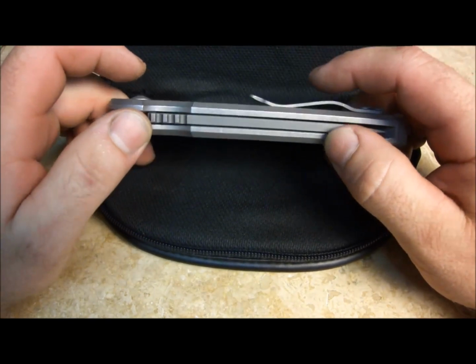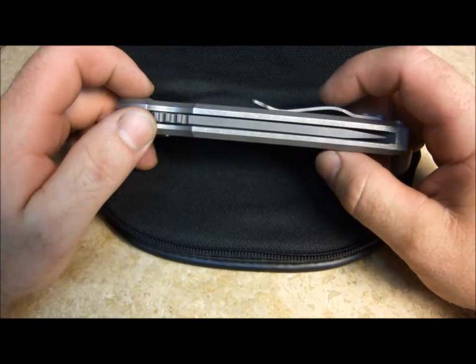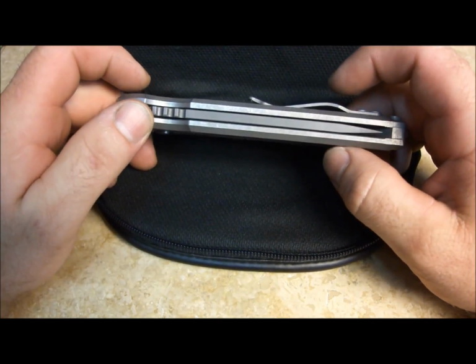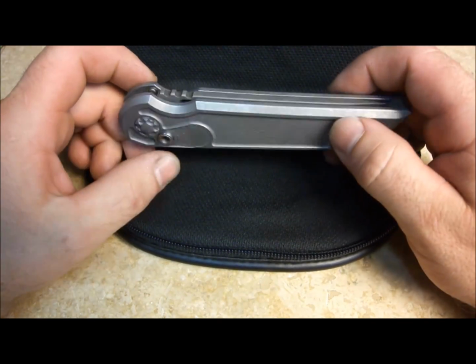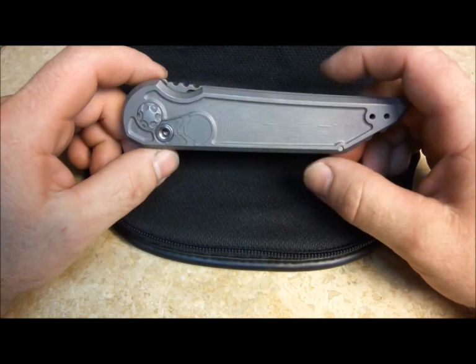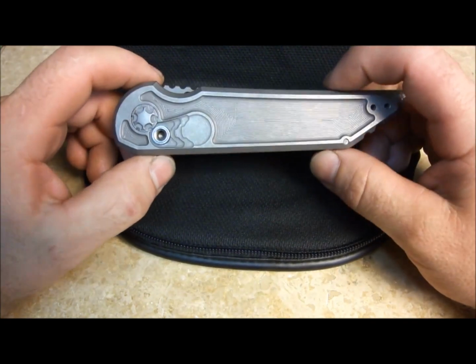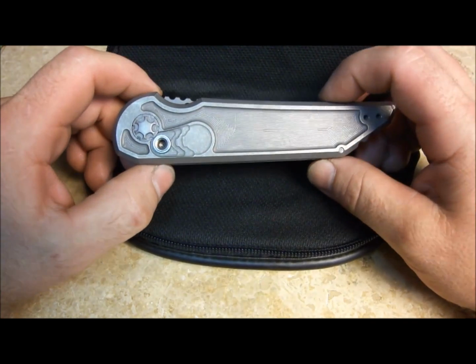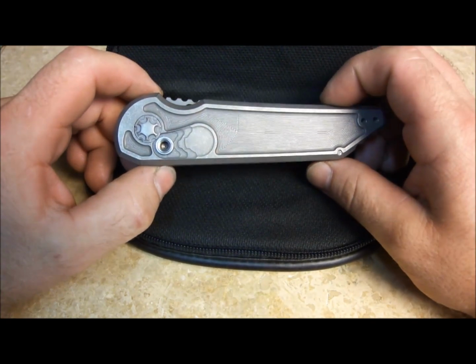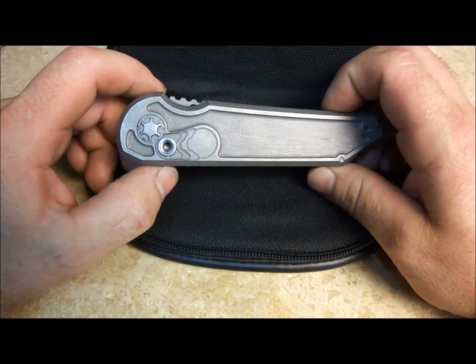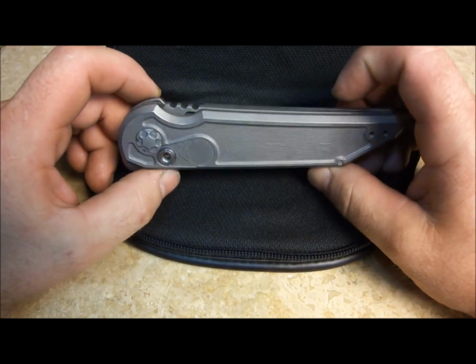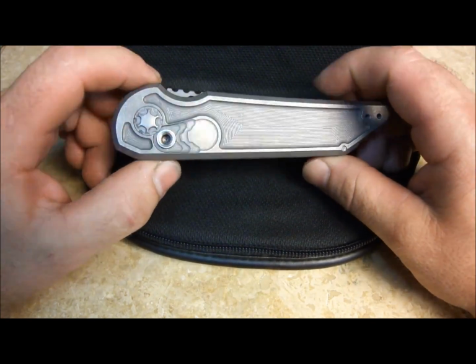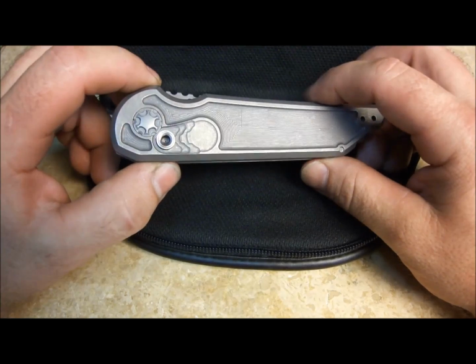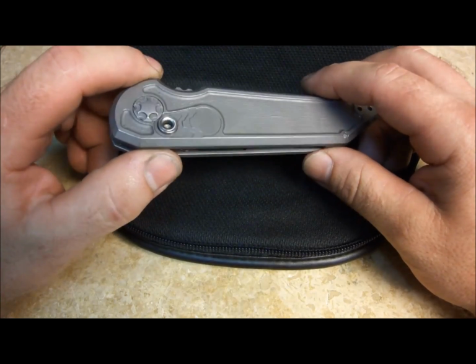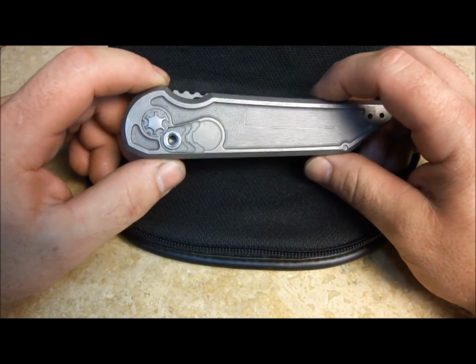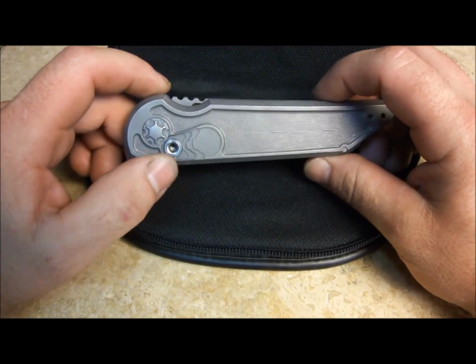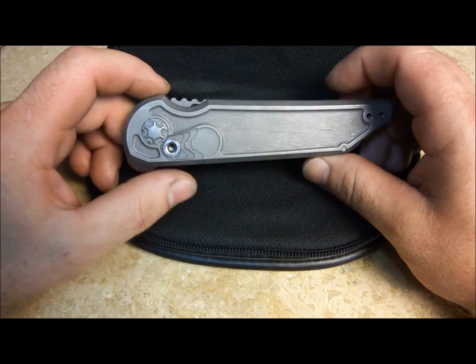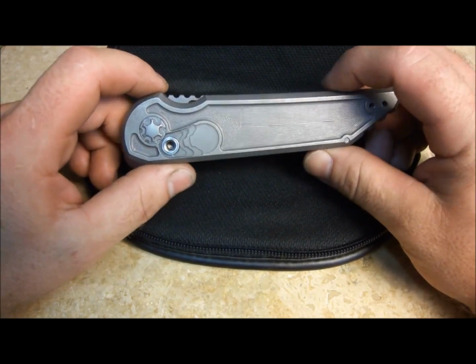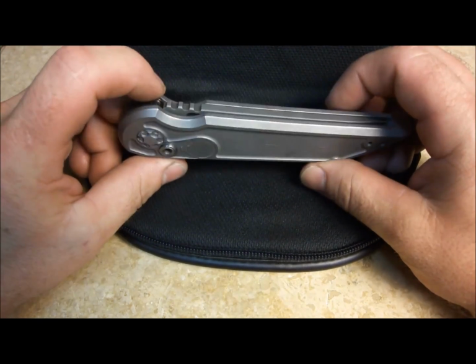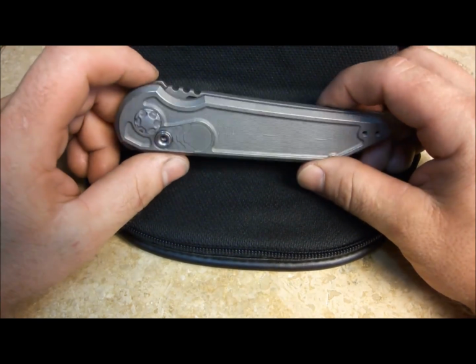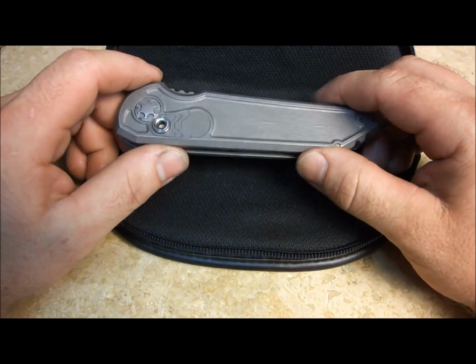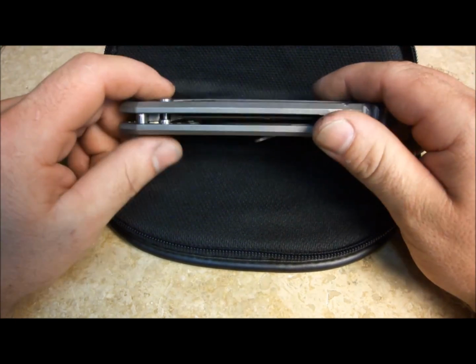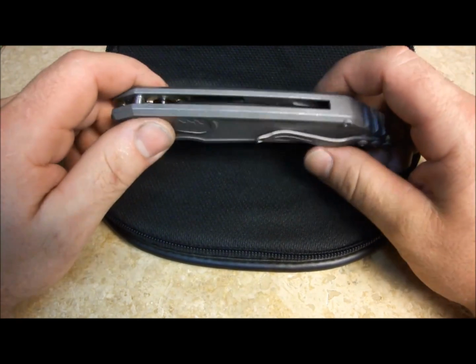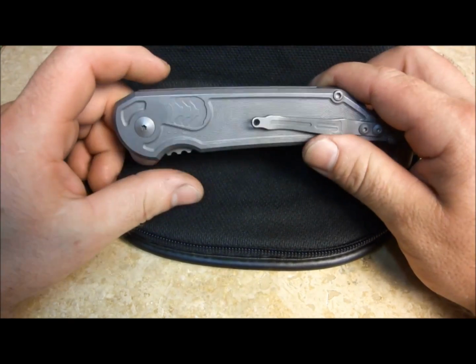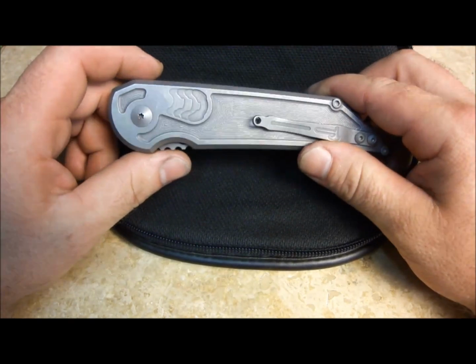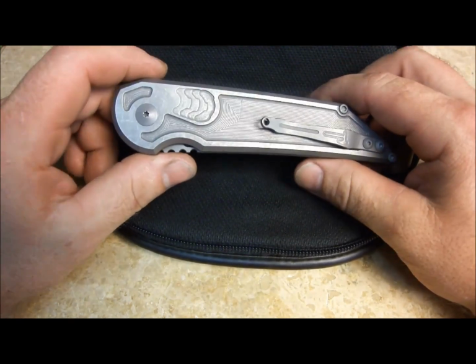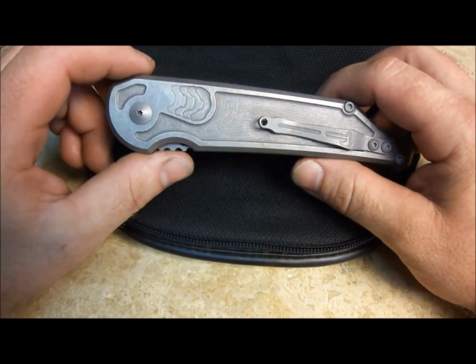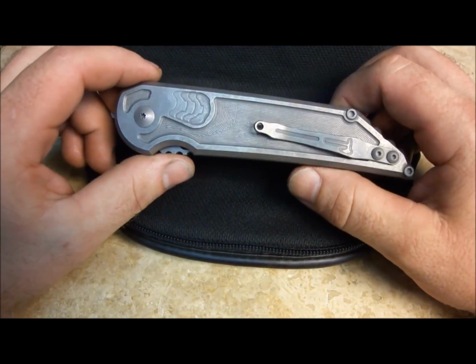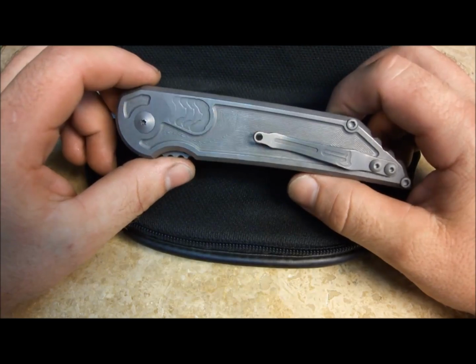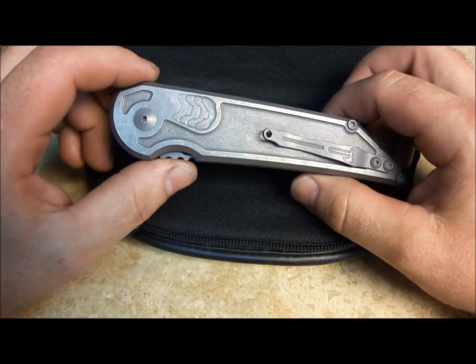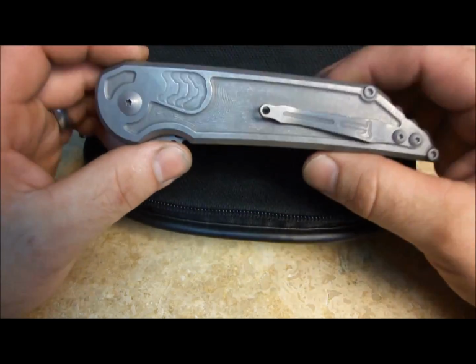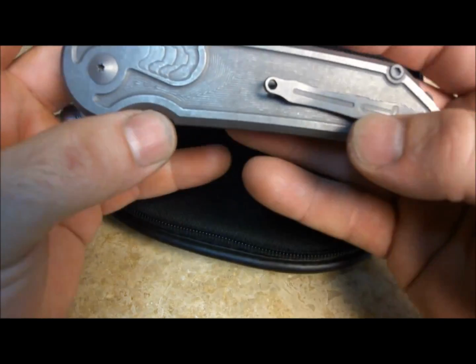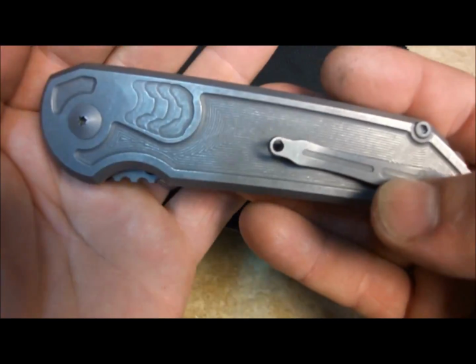There's a lot of machine time into this, a lot of hand fitting. This is my first button lock, my first auto. Turned out super cool — a lot of 3D machining, if you couldn't tell.